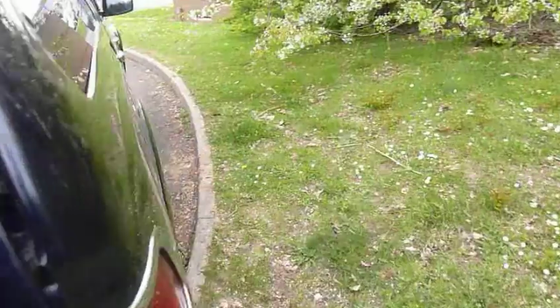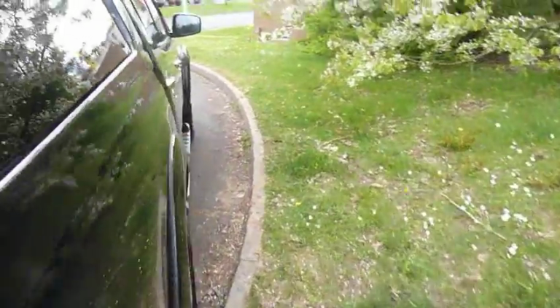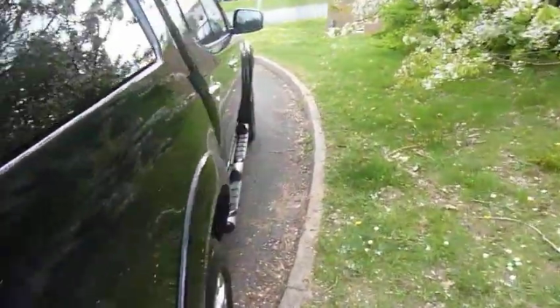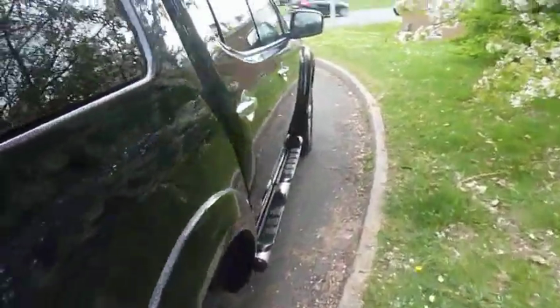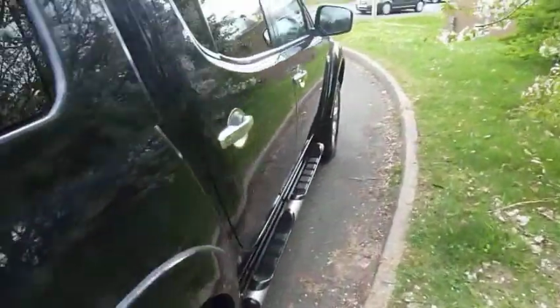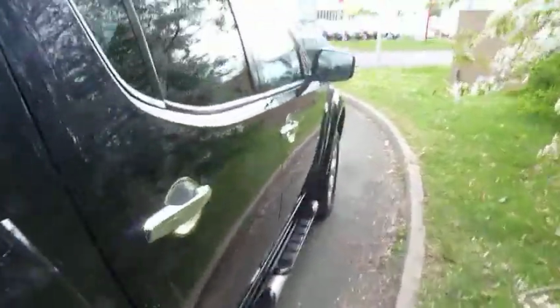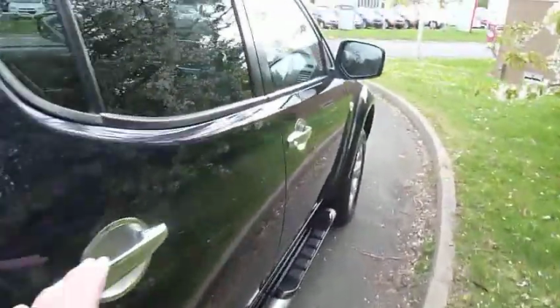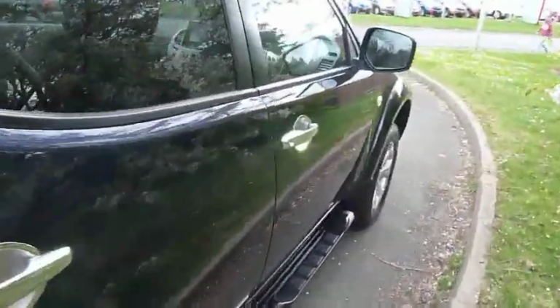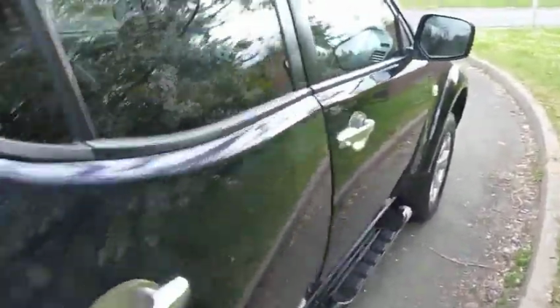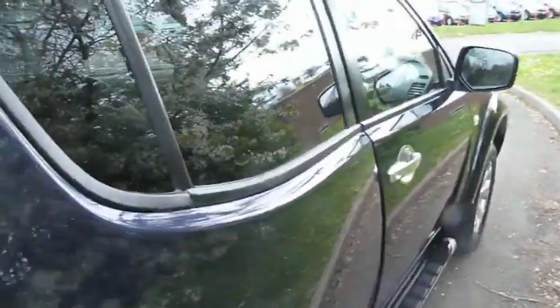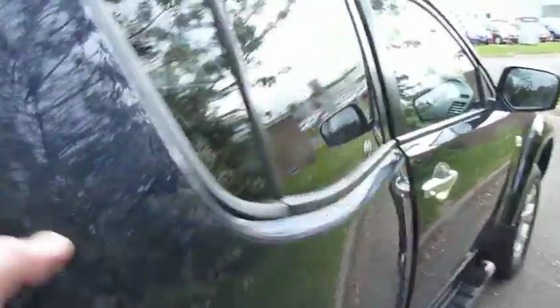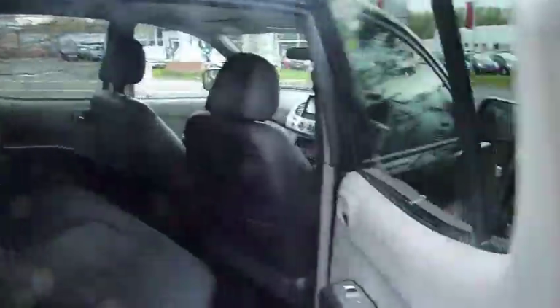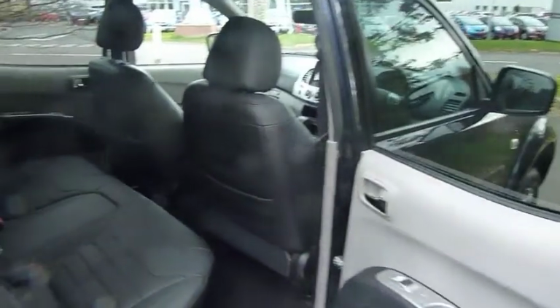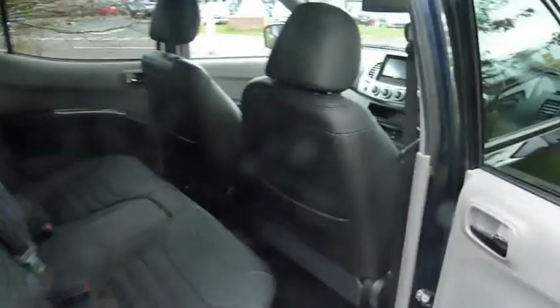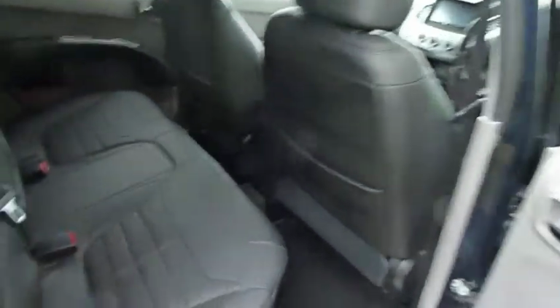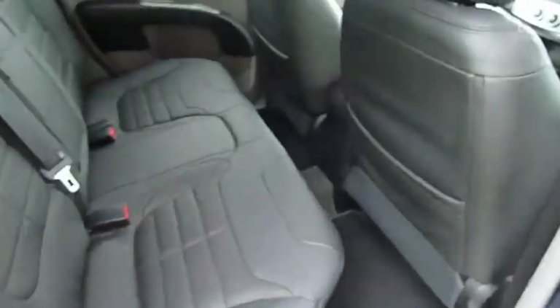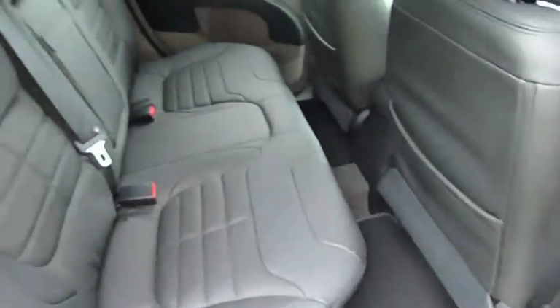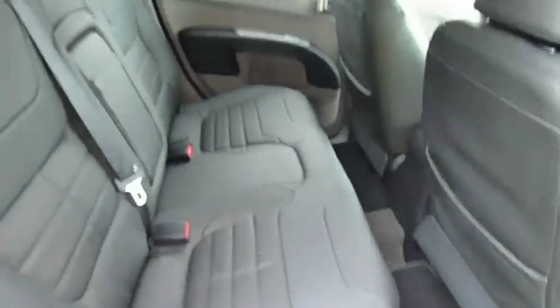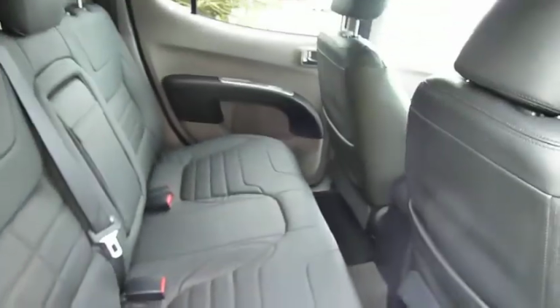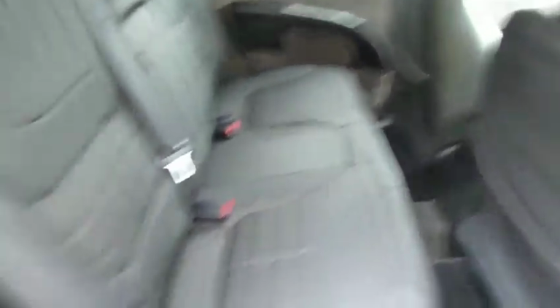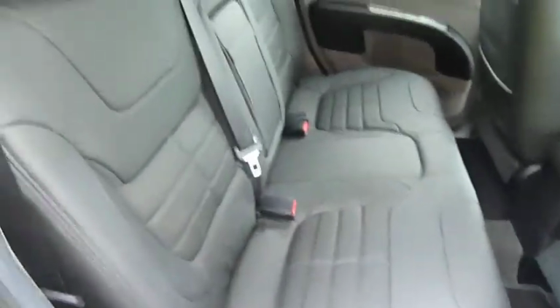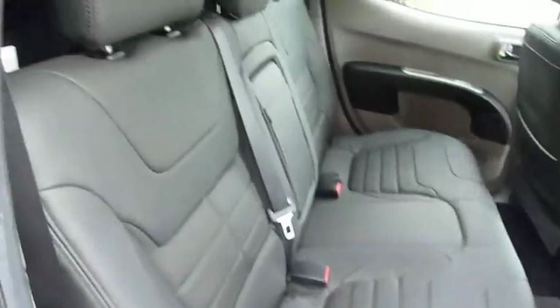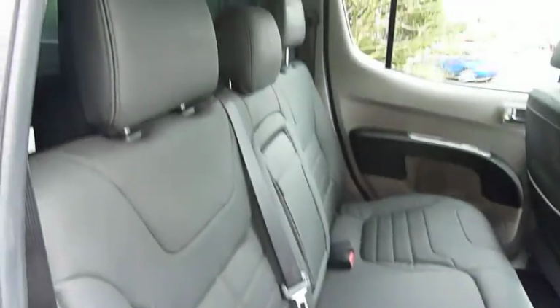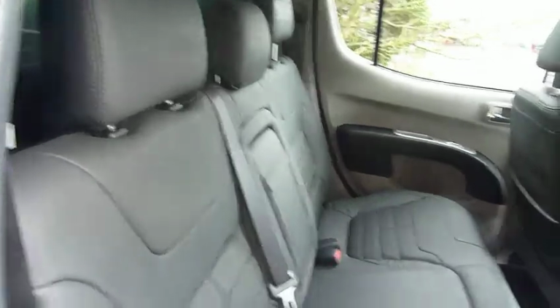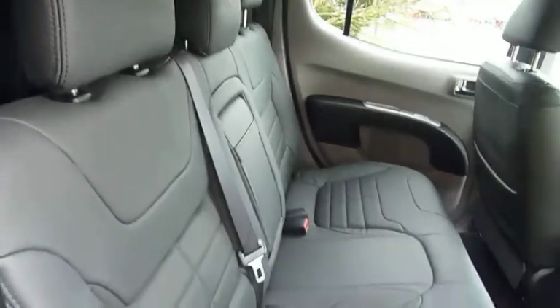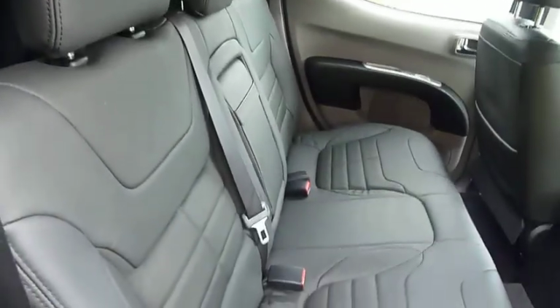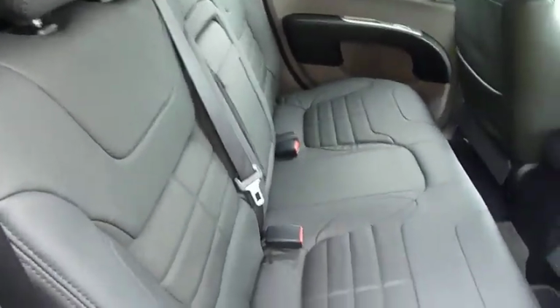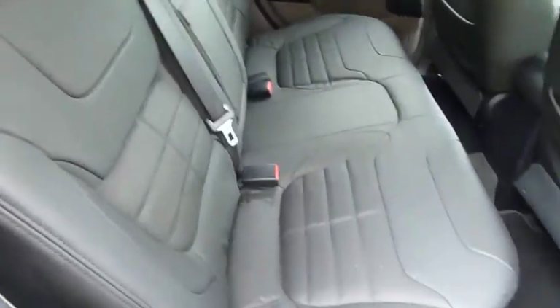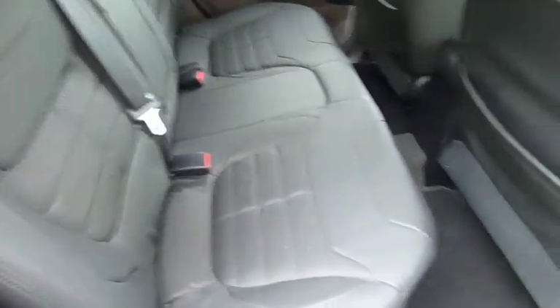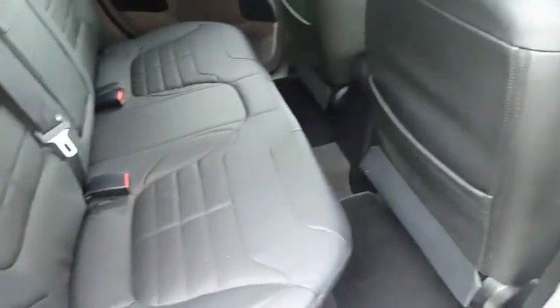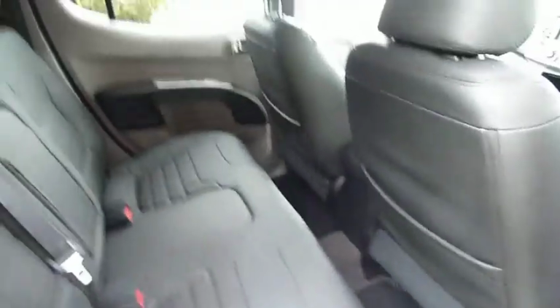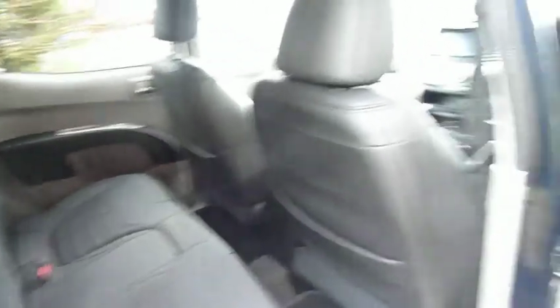It's had one owner from new, this truck, done just under 29,000 miles with full history with ourselves. If we have a look in the rear passenger compartment, as you can see, full leather interior on the Barbarian. Three full seat belts, stacks of room in there.